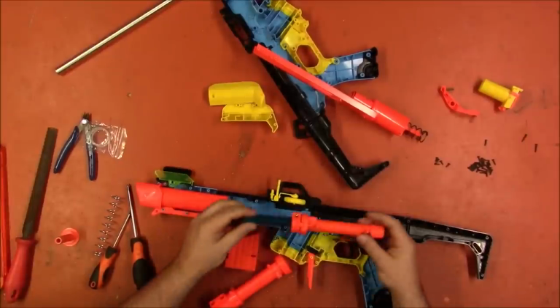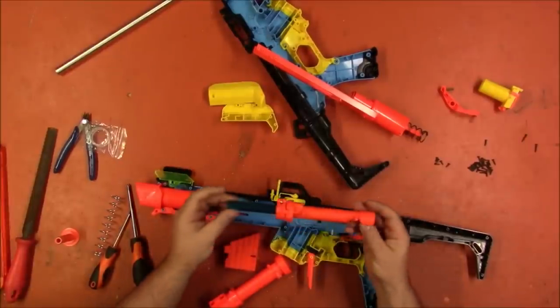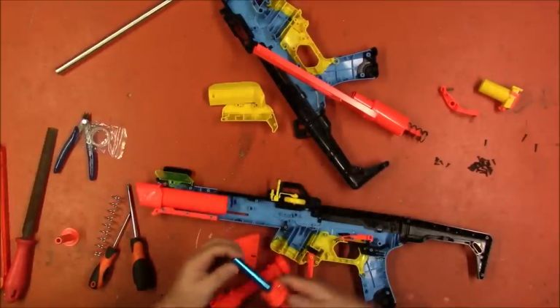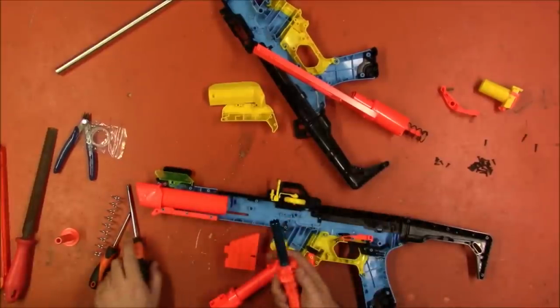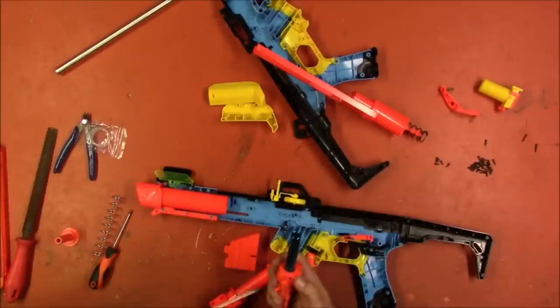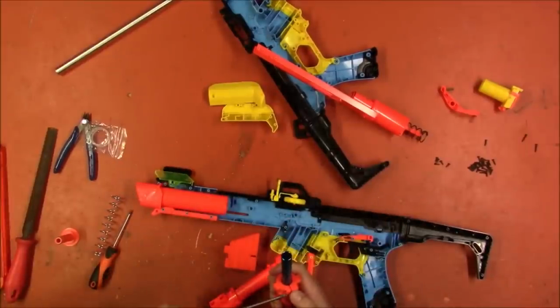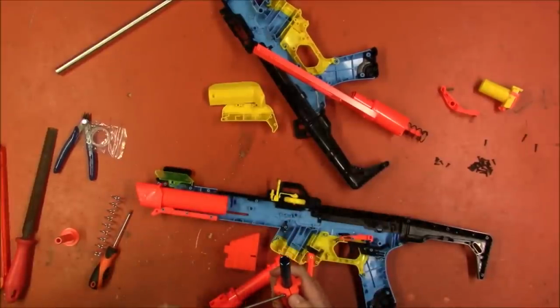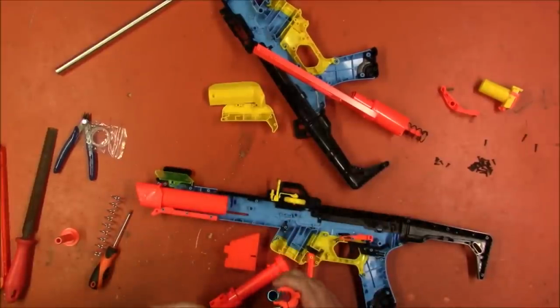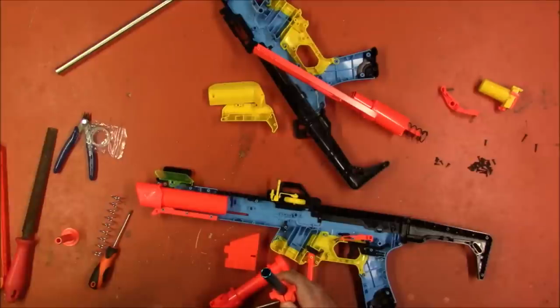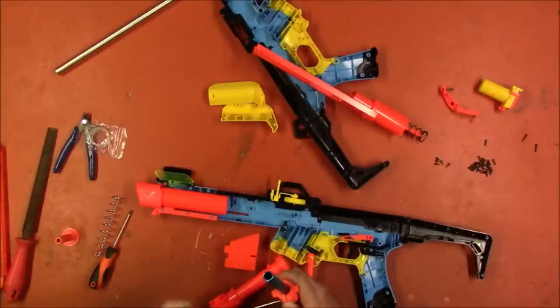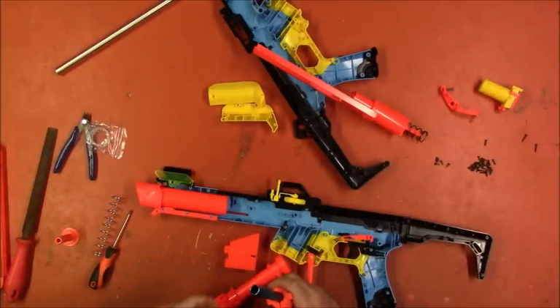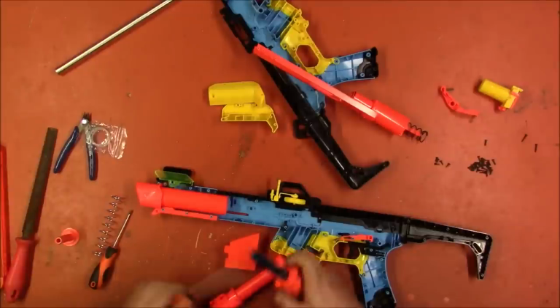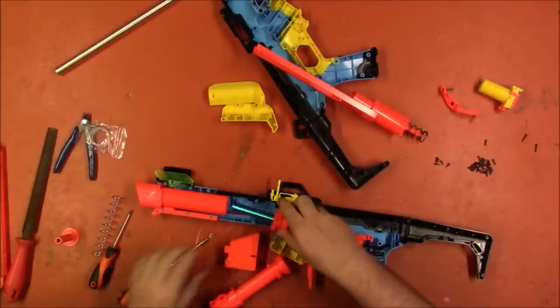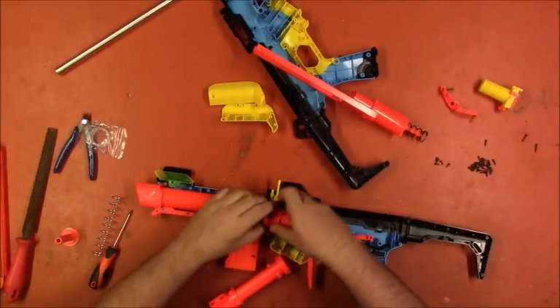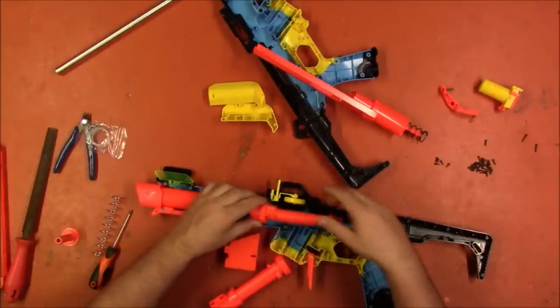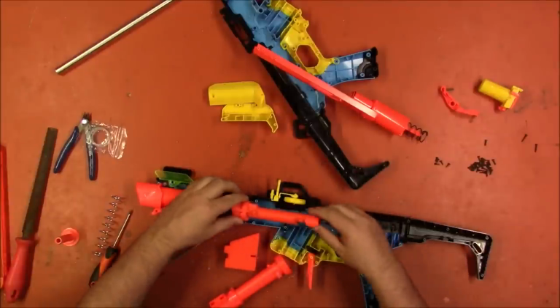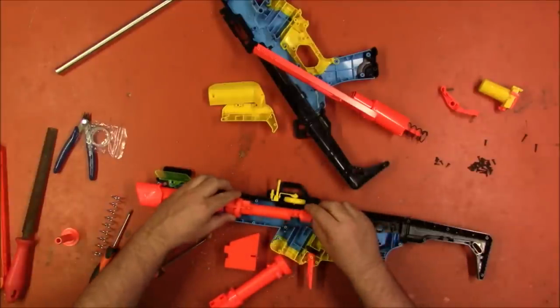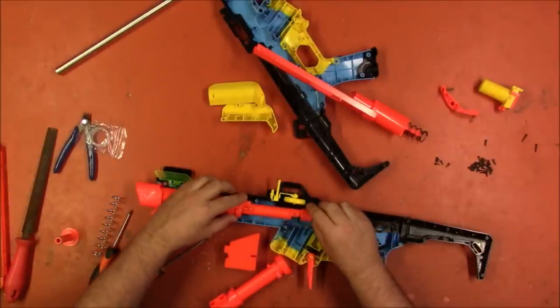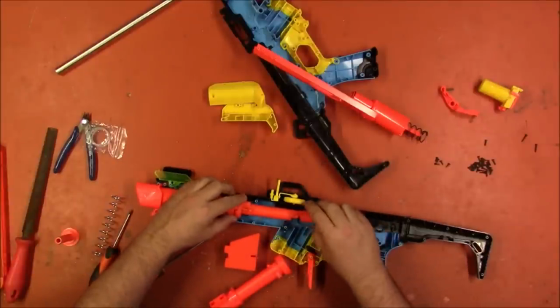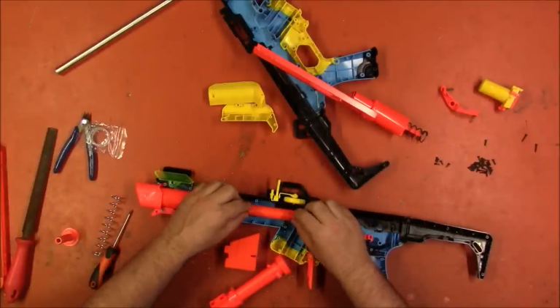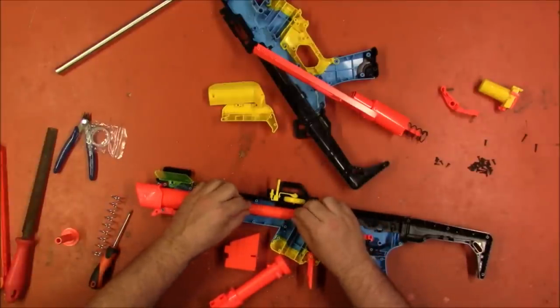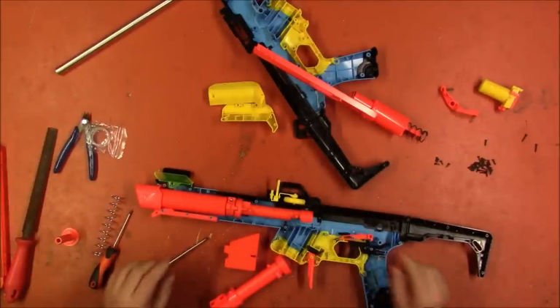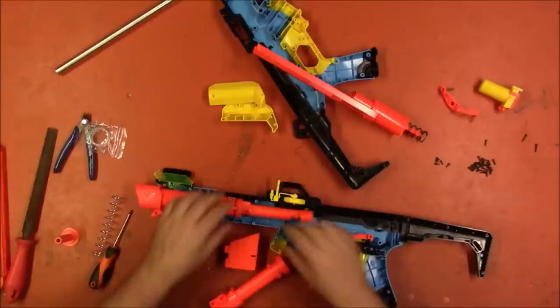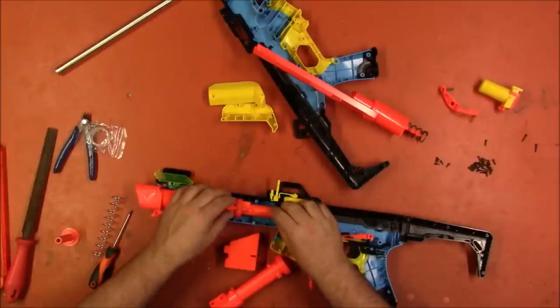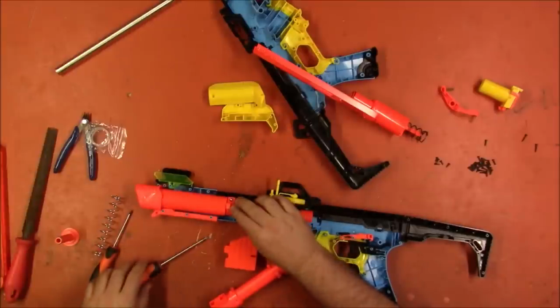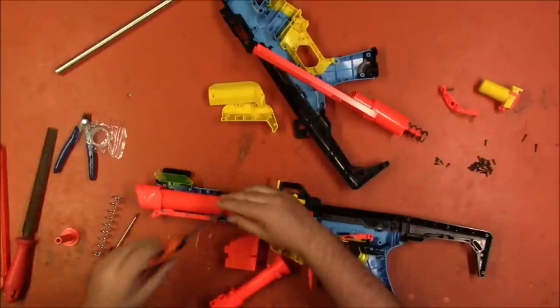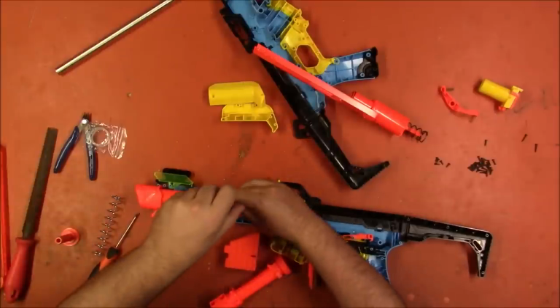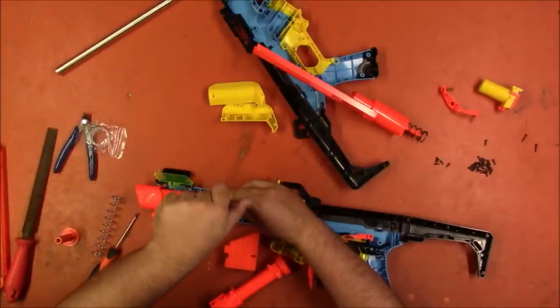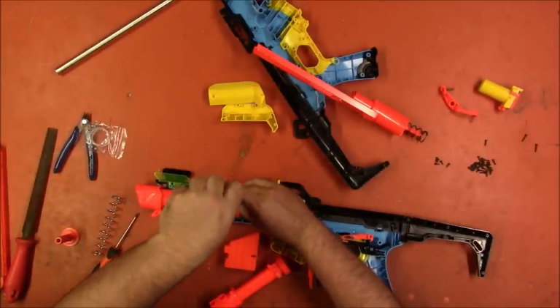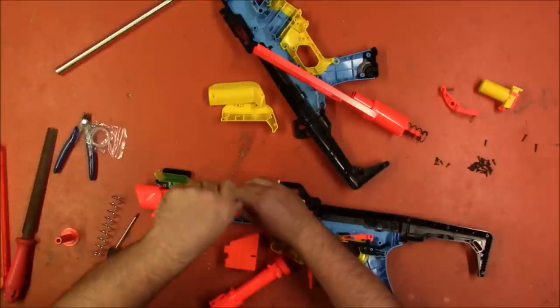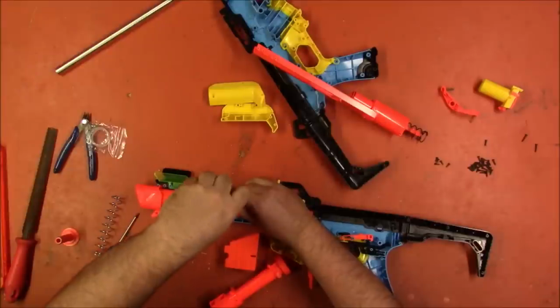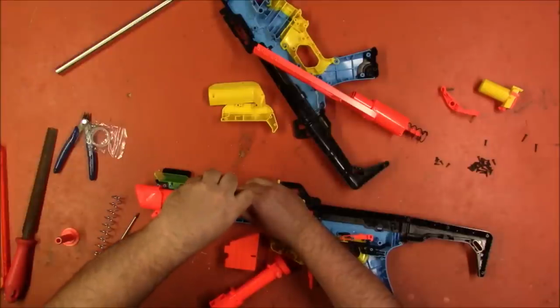So that goes into there, and then tighten down this screw. Actually, I think we'll get this in place first — that goes right there, seats nicely. Tighten down that screw.